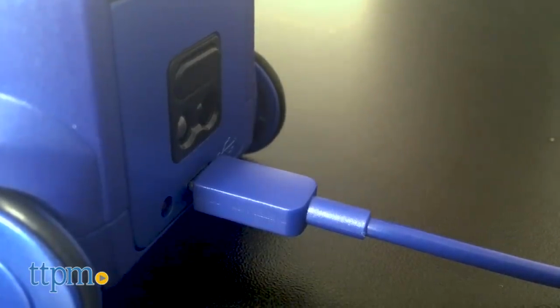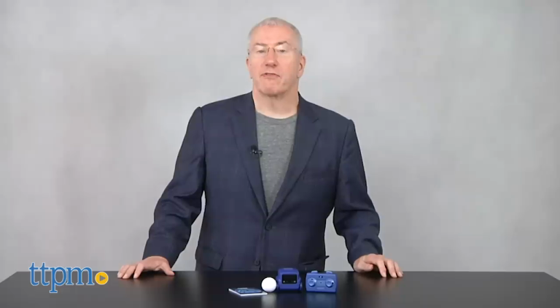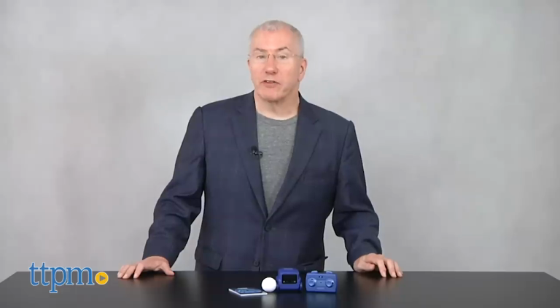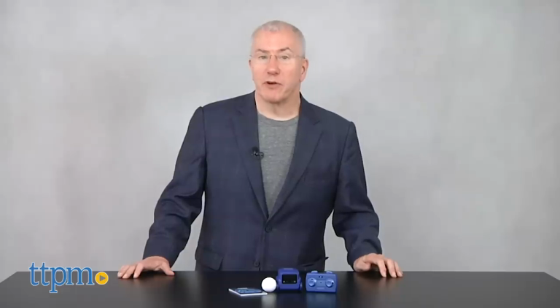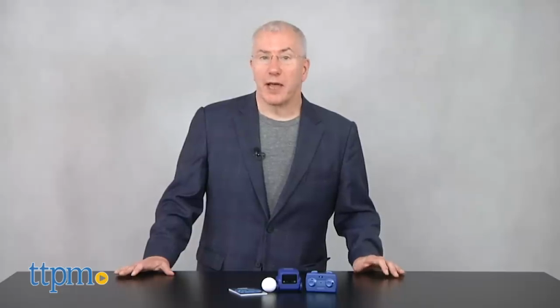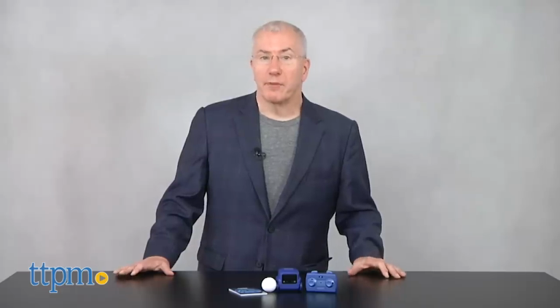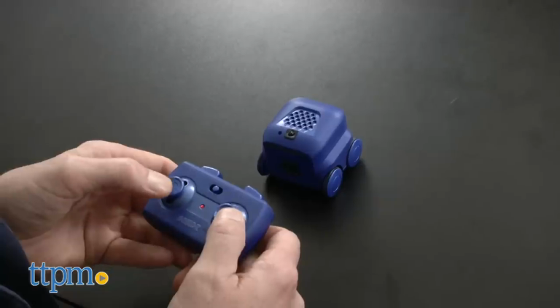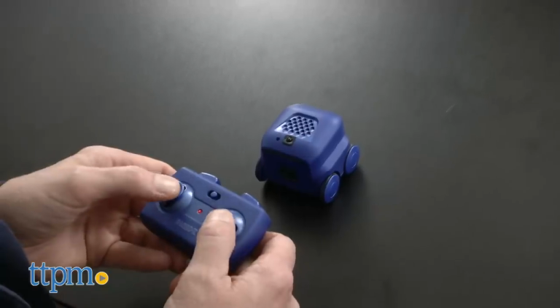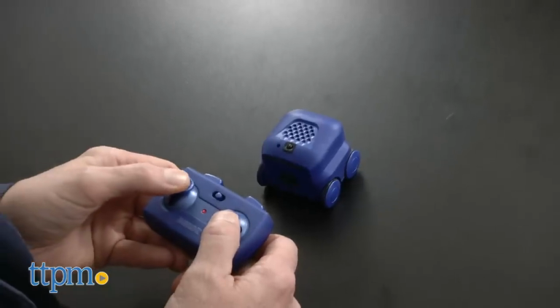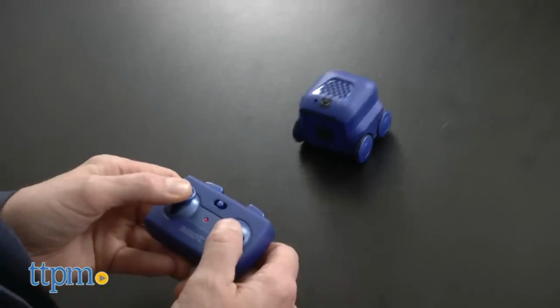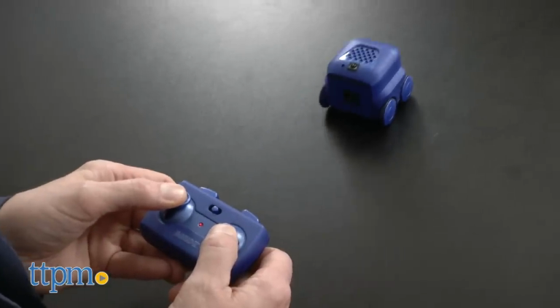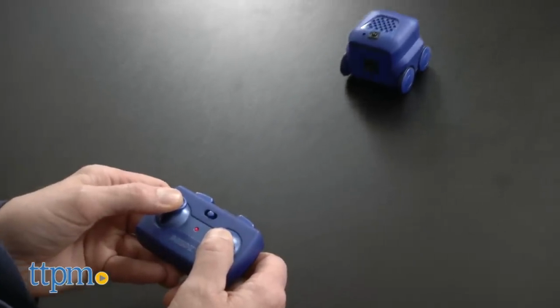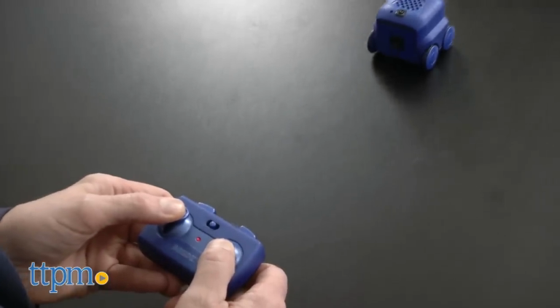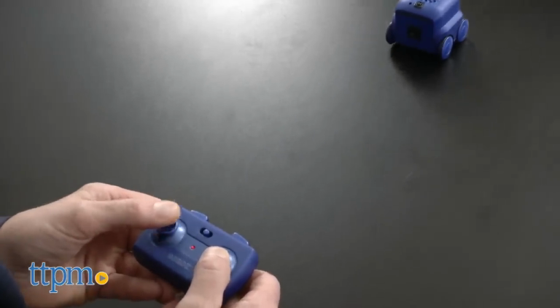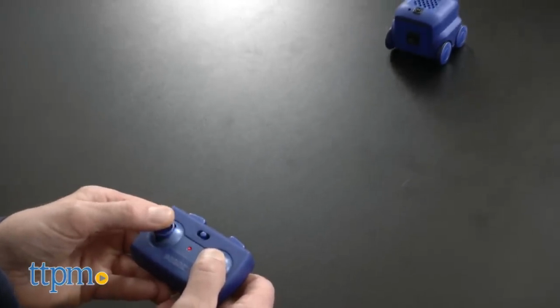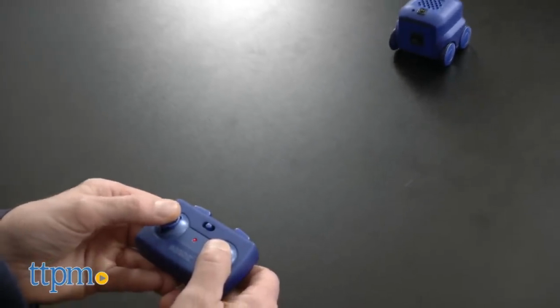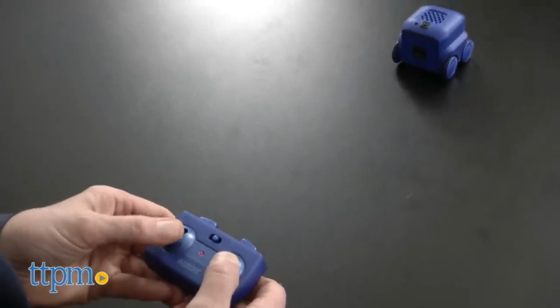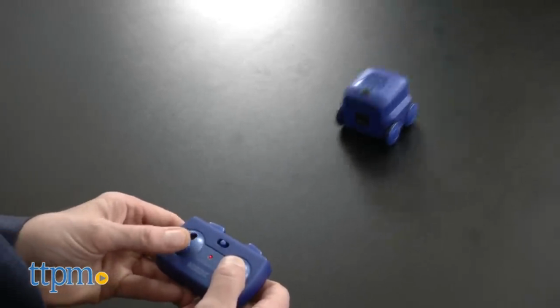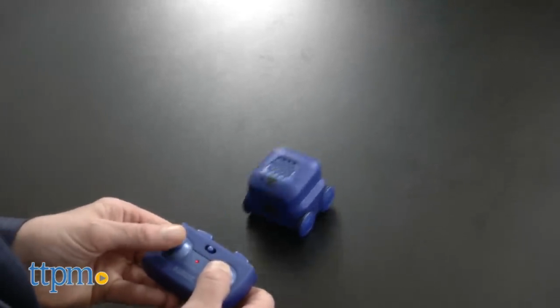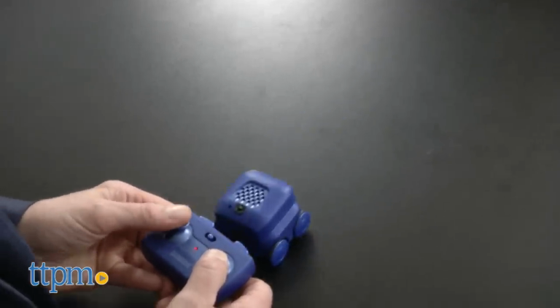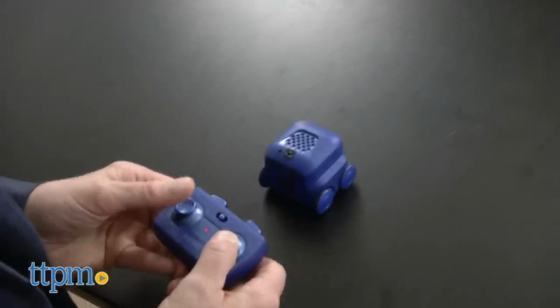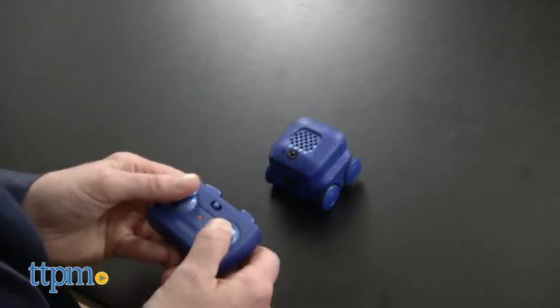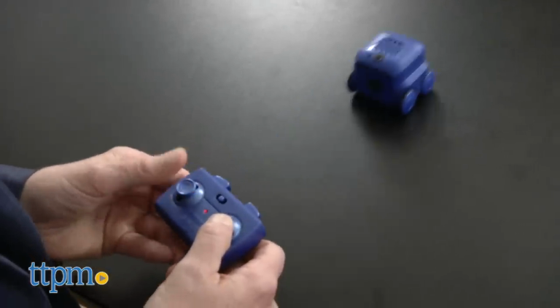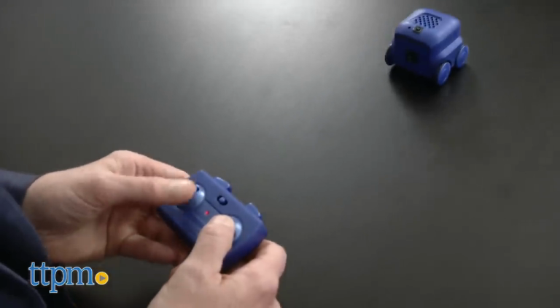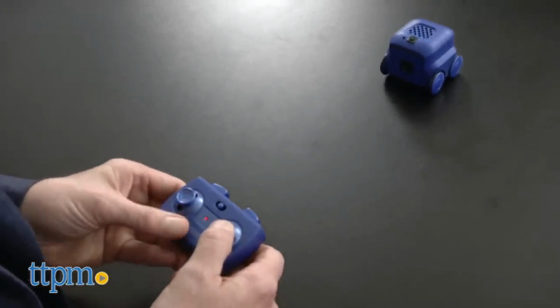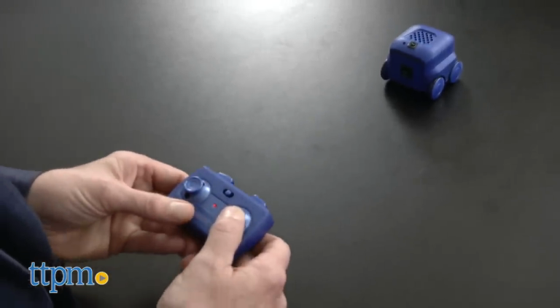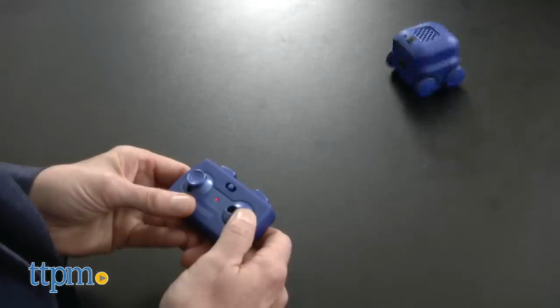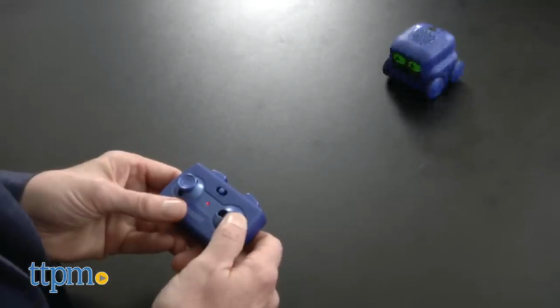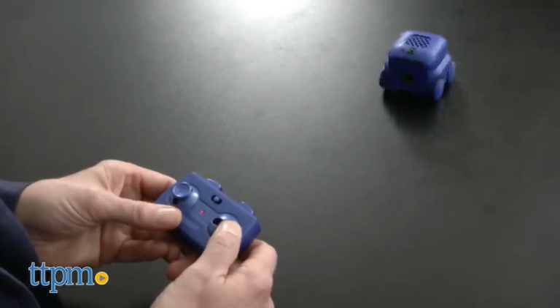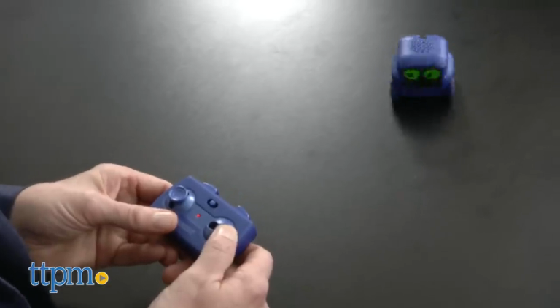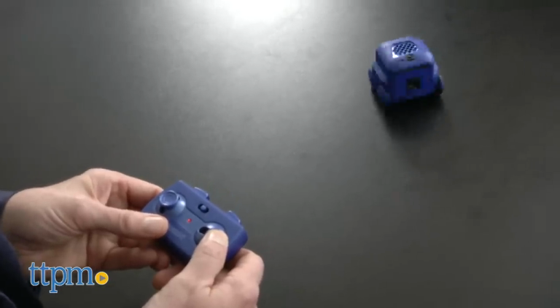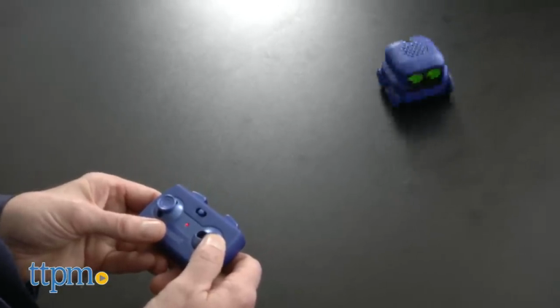There are four different modes of play. You can drive Boxer using the remote control, which is a pretty traditional handheld unit that allows you to go forward, backward, turn, and do stunts.